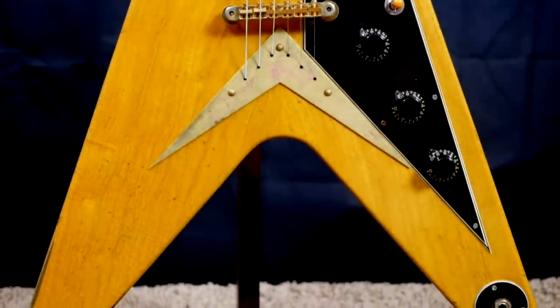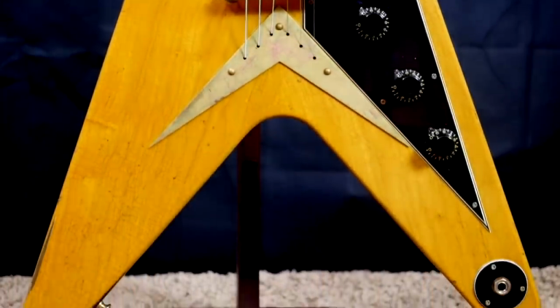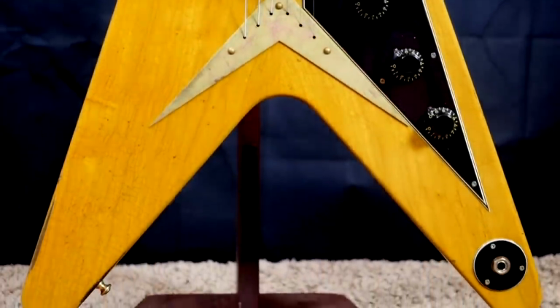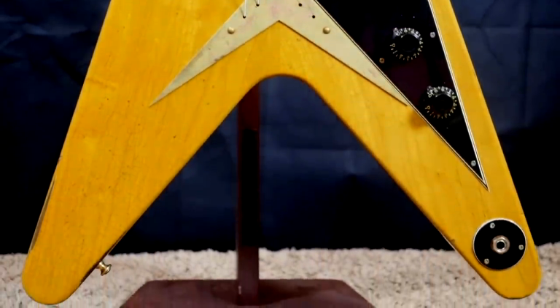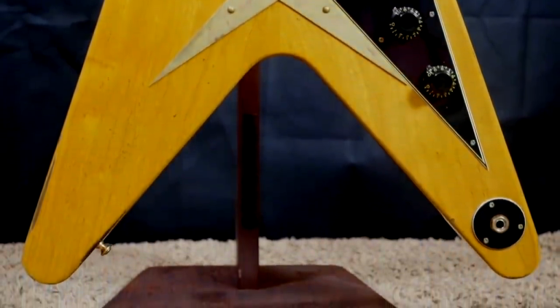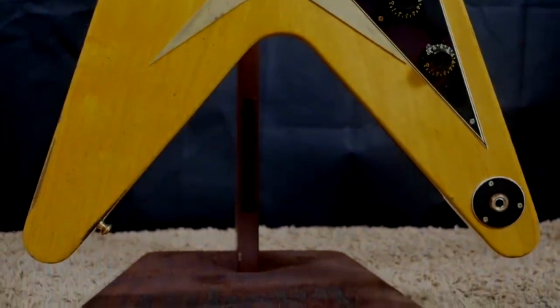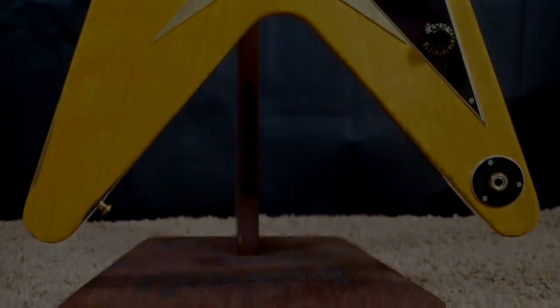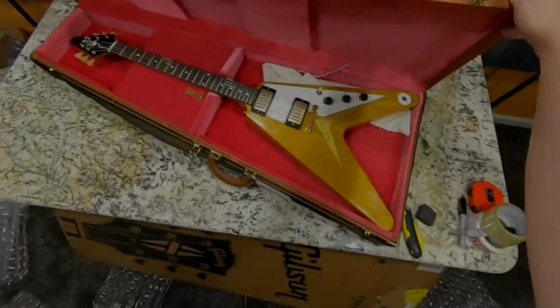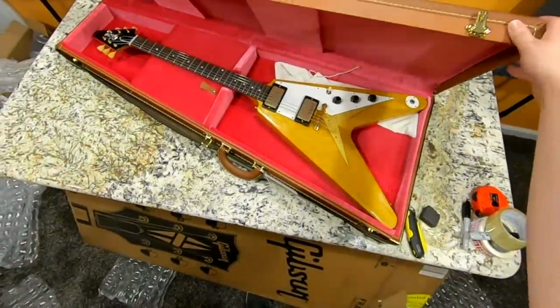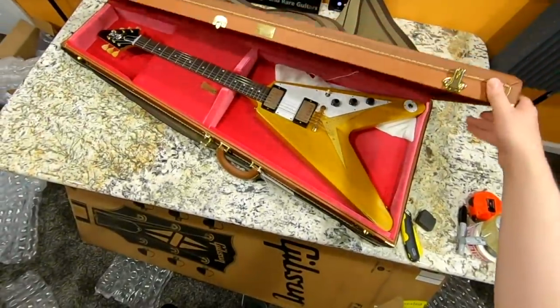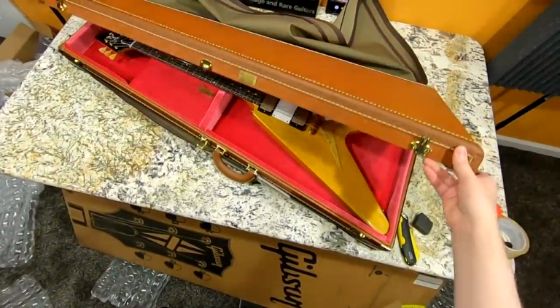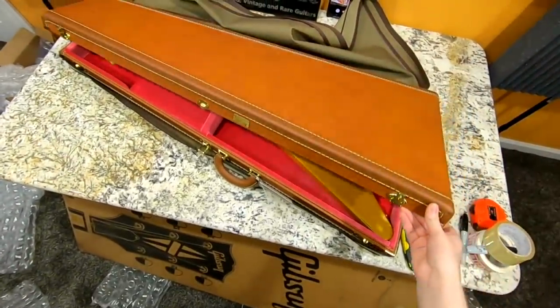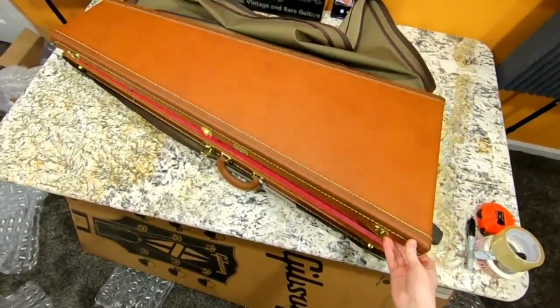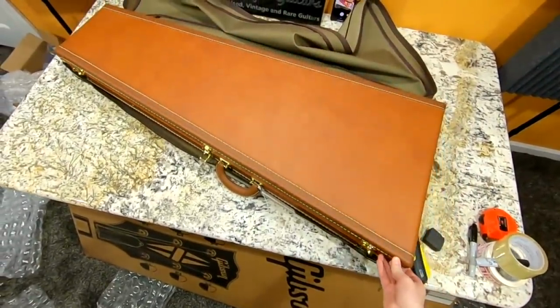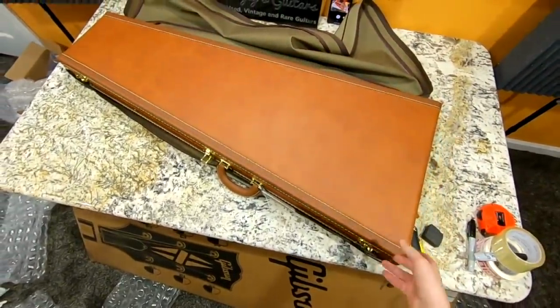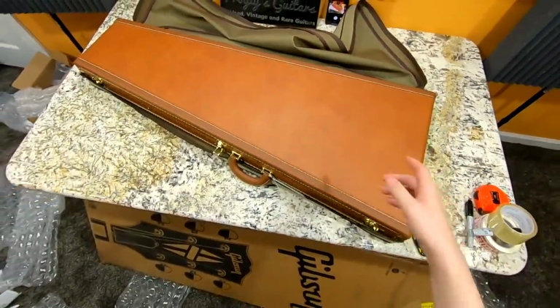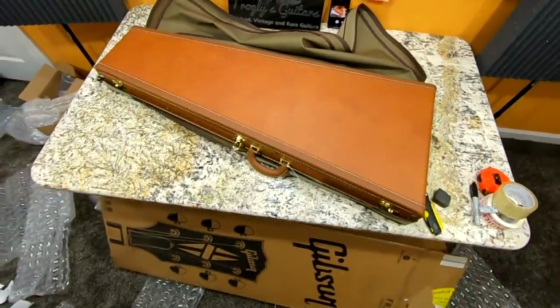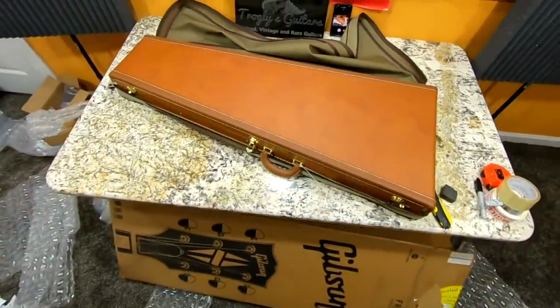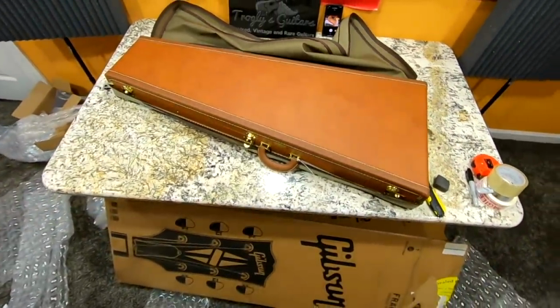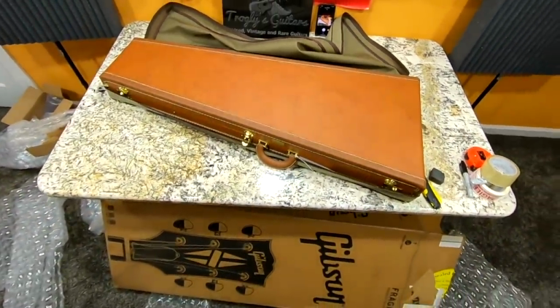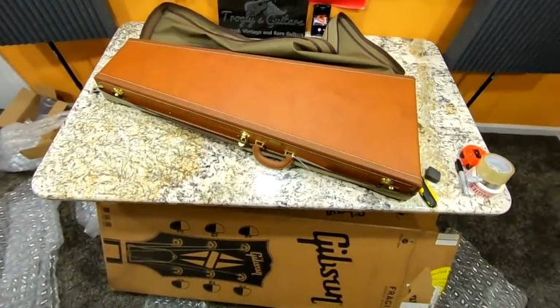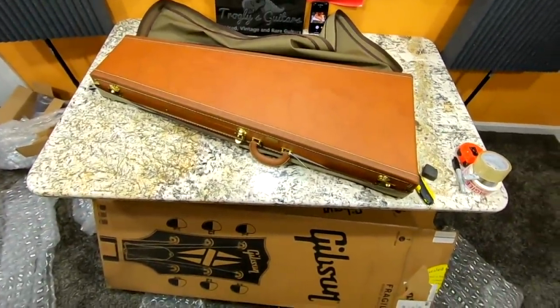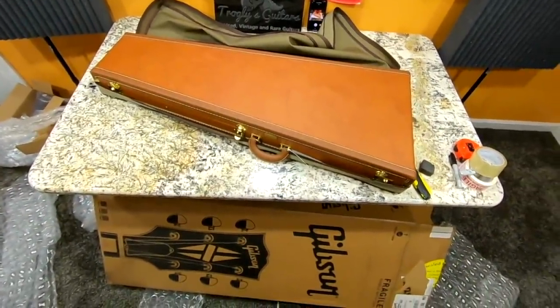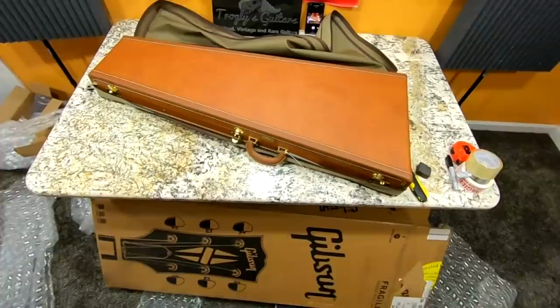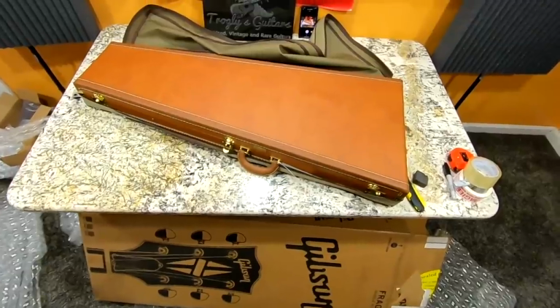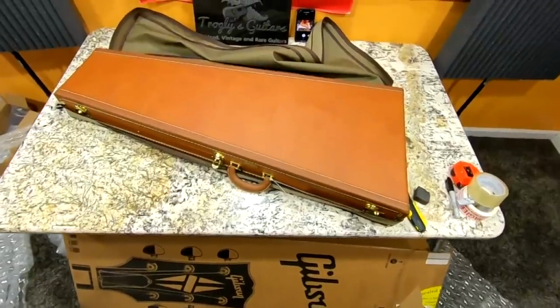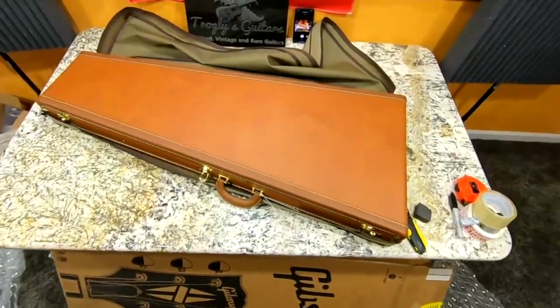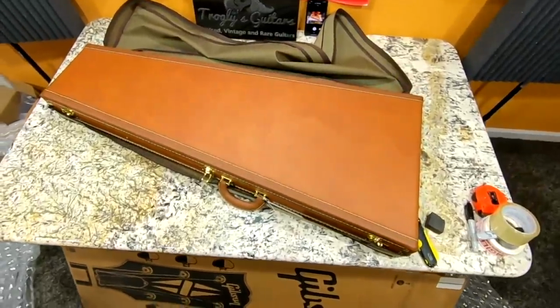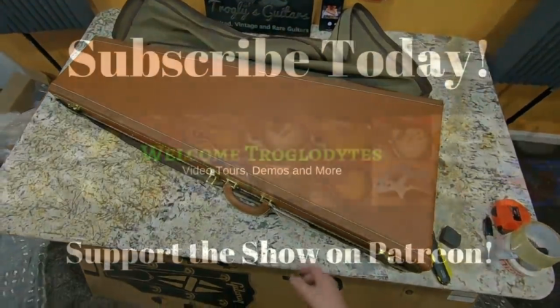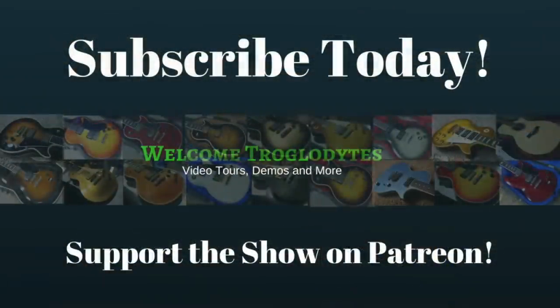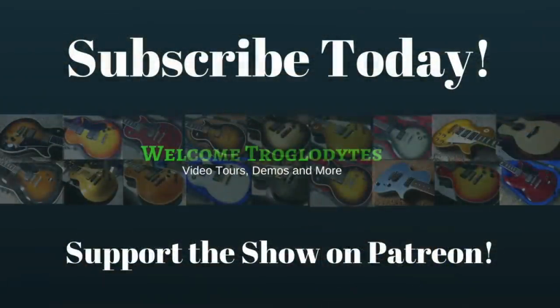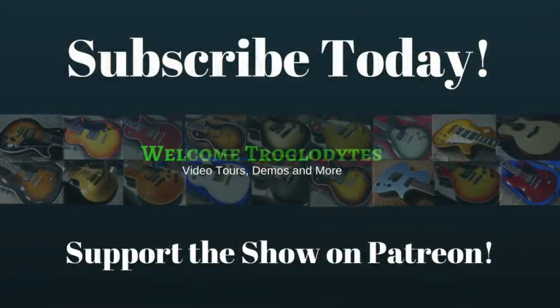All right troglodytes, I hope you enjoyed this unboxing episode. Don't forget to like, comment, and subscribe, and we will catch you tomorrow on the next episode. Take care.